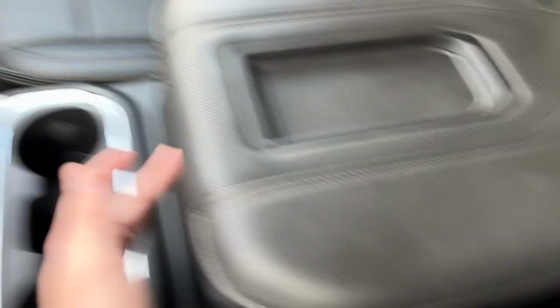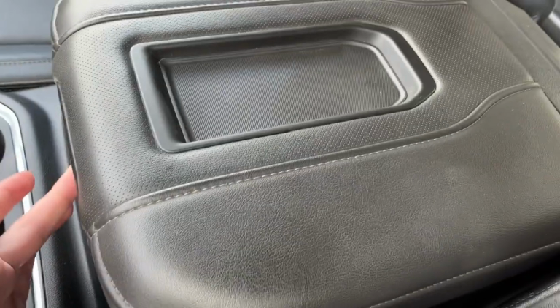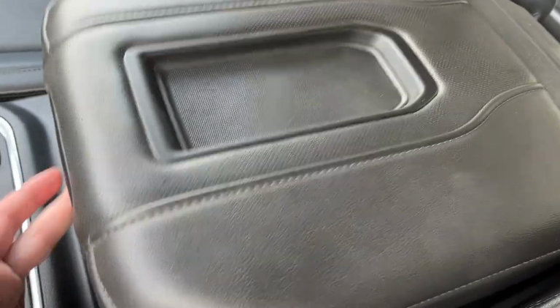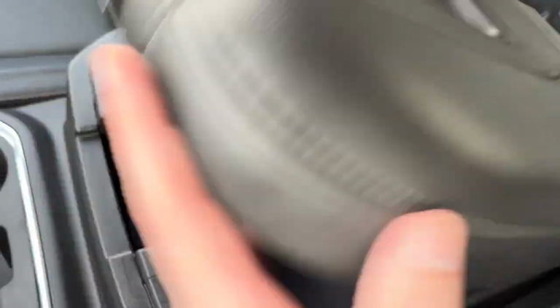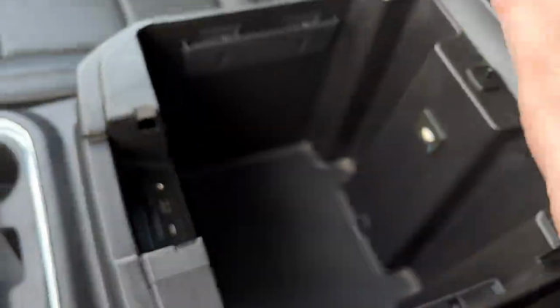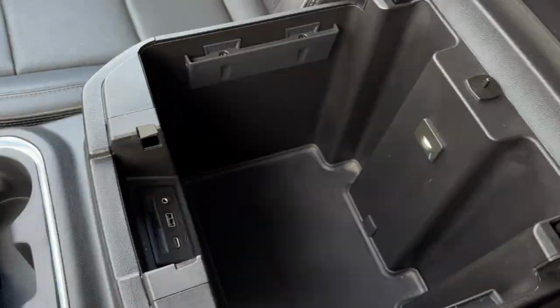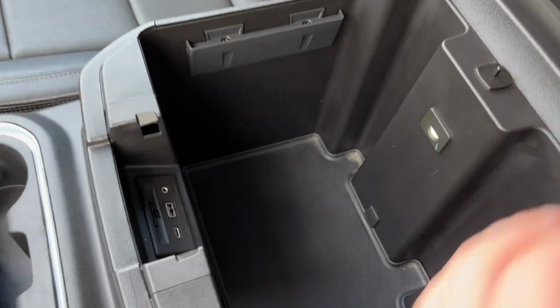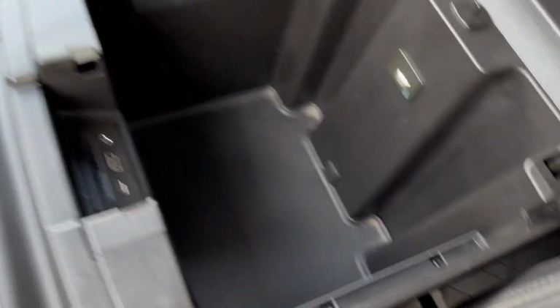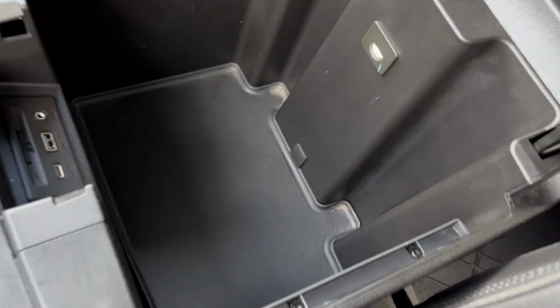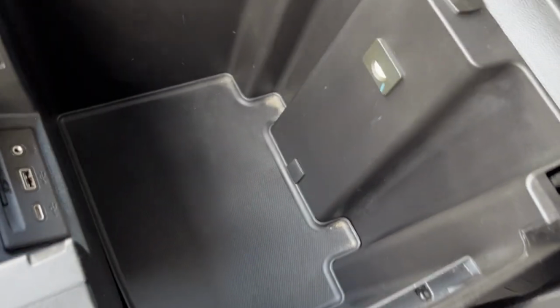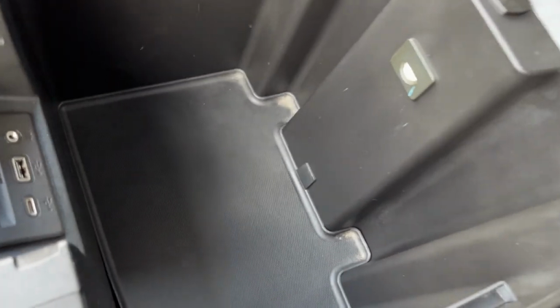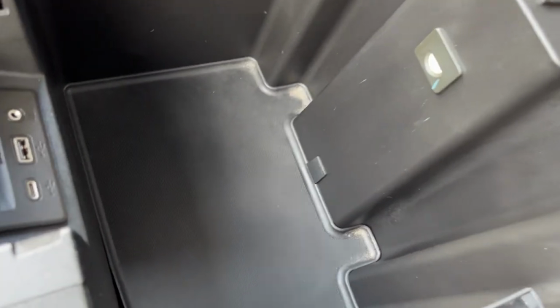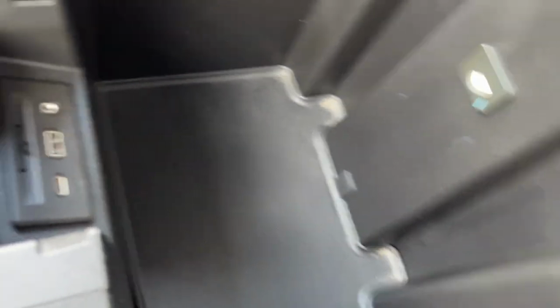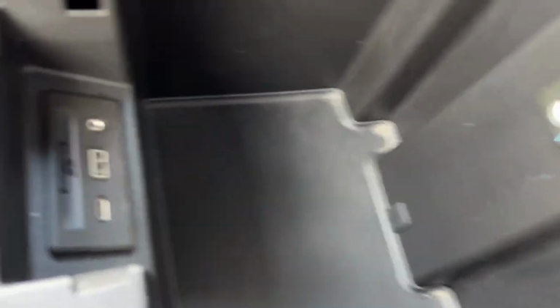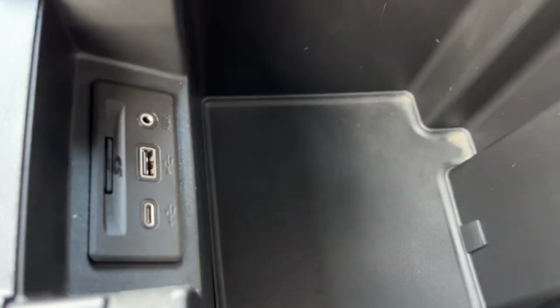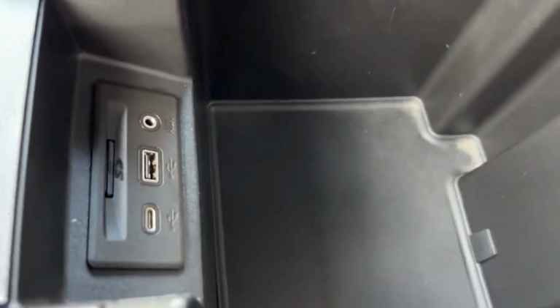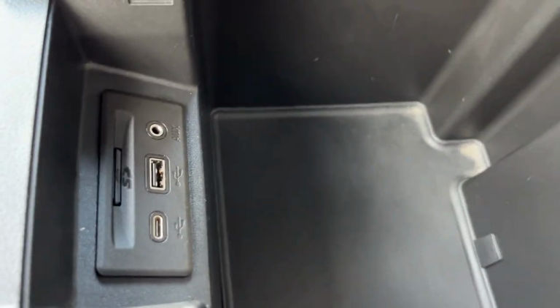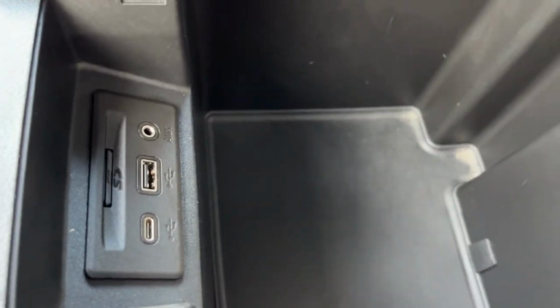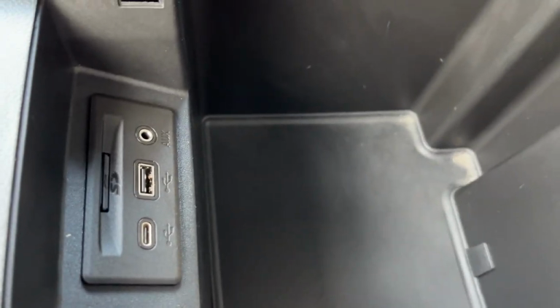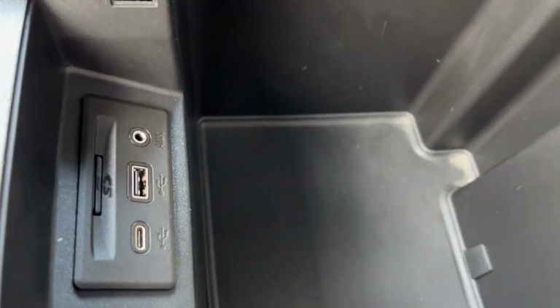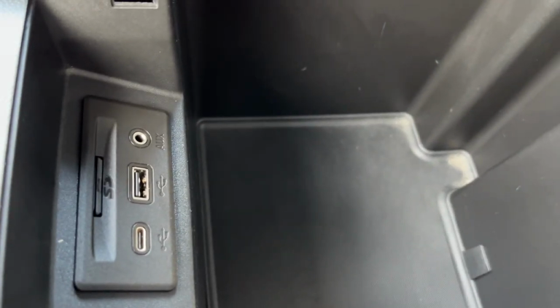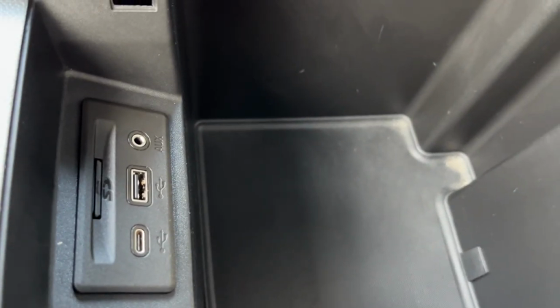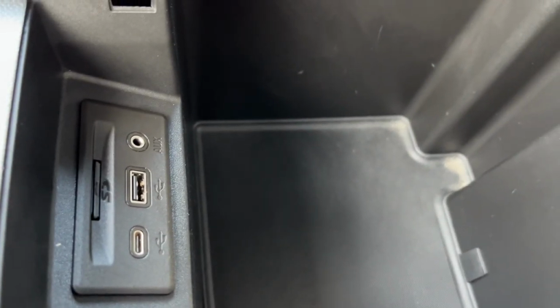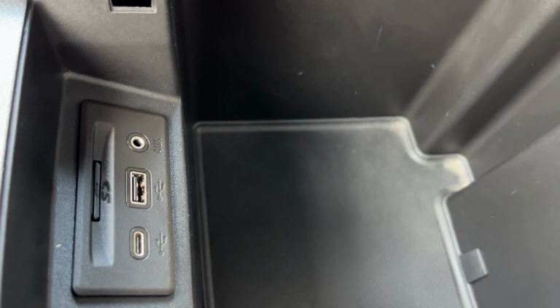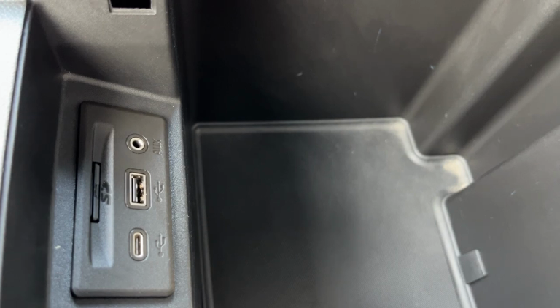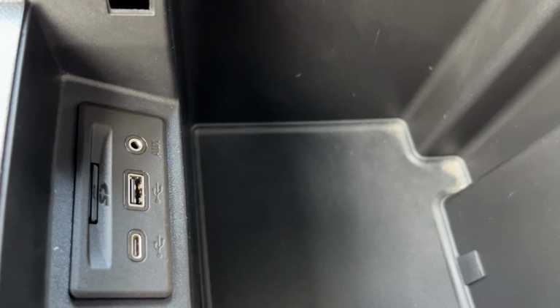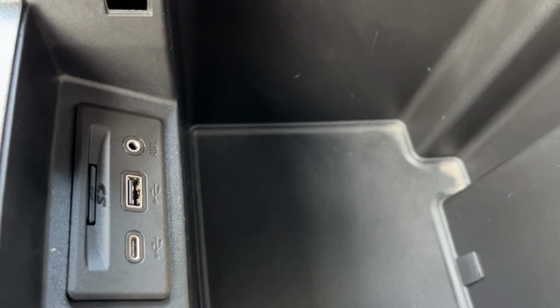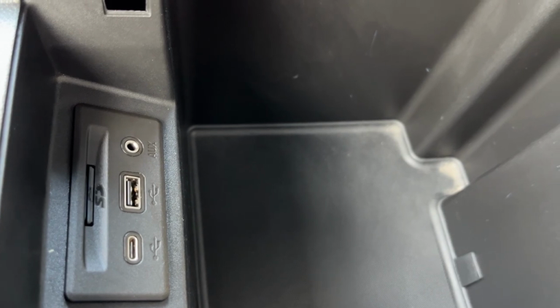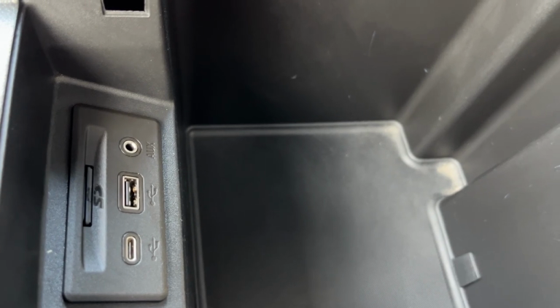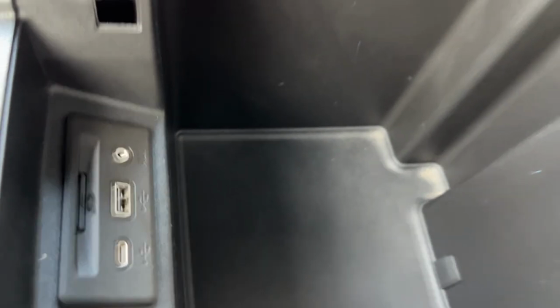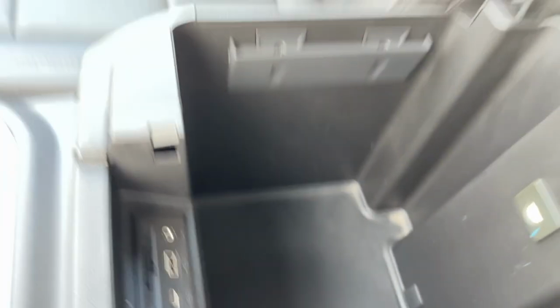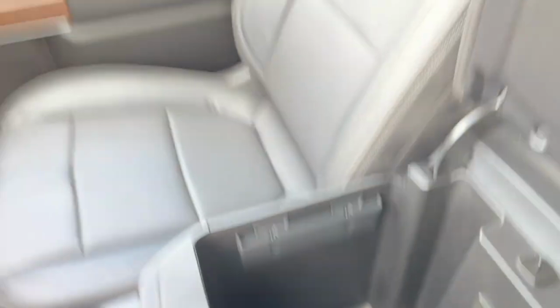Opening into the console itself, we can see we have some deep storage, as well as our SD slot for maps, USB-C, USB-A, and an aux input.